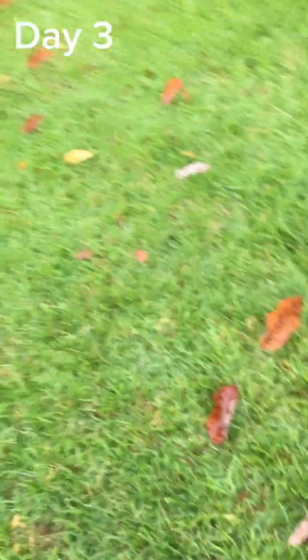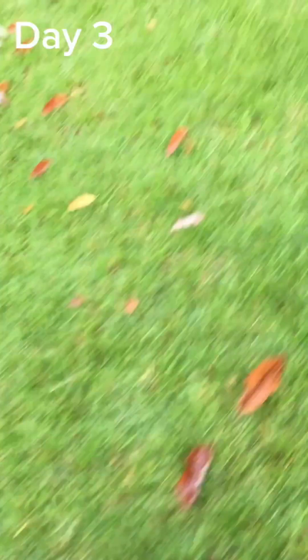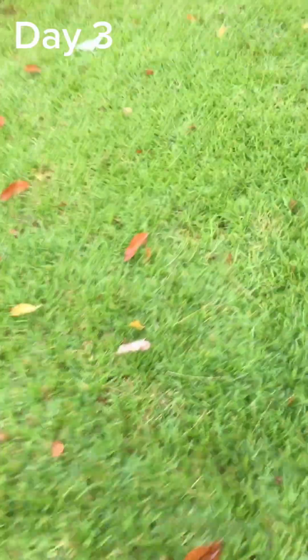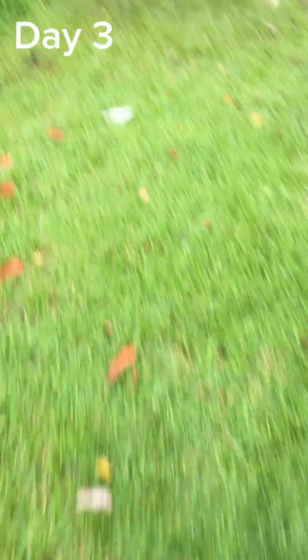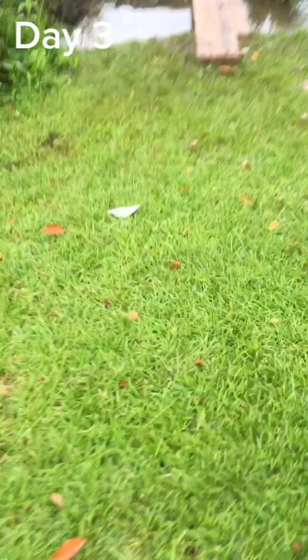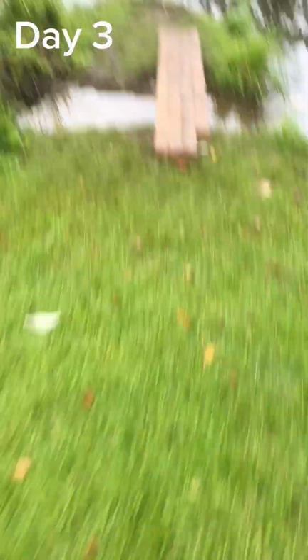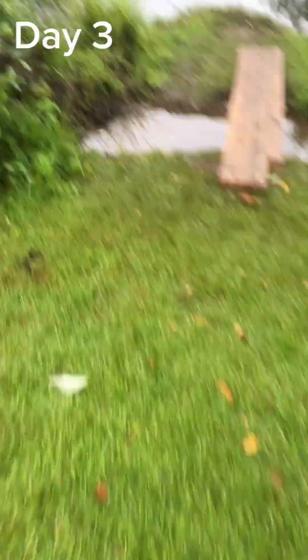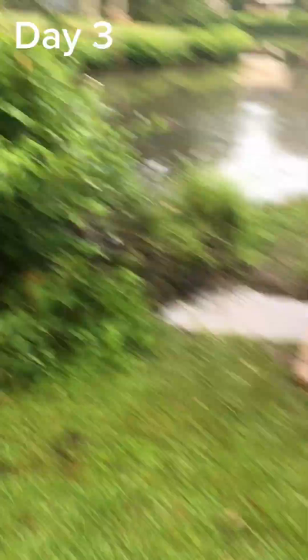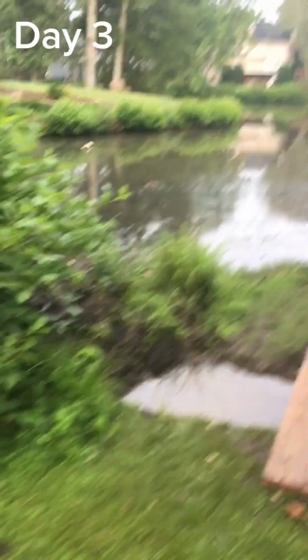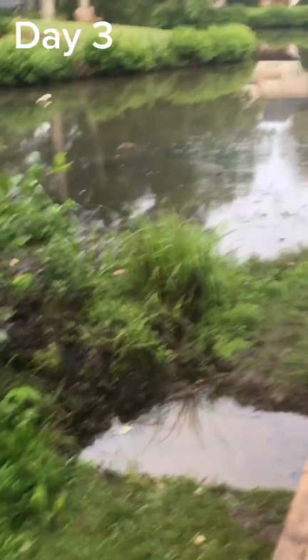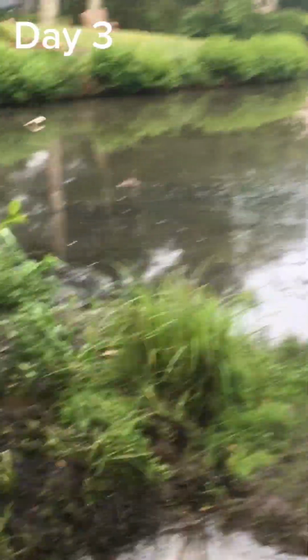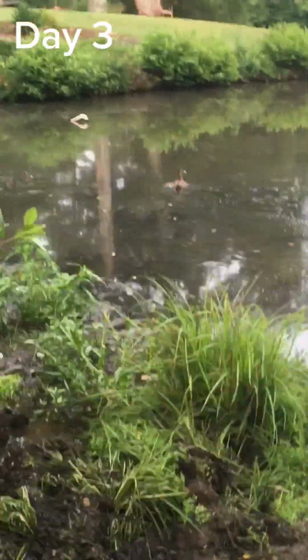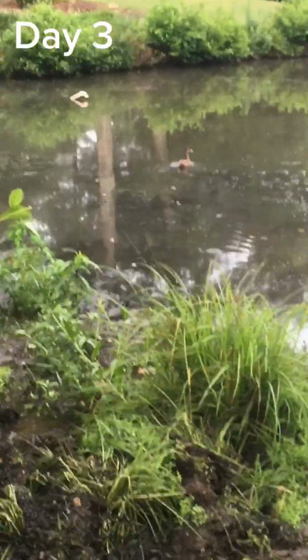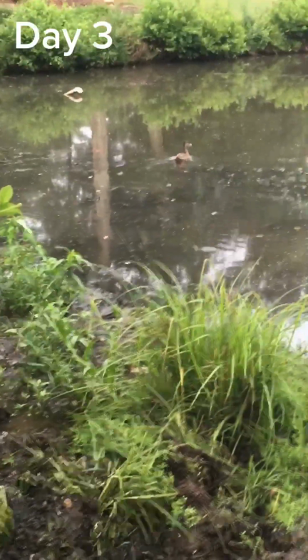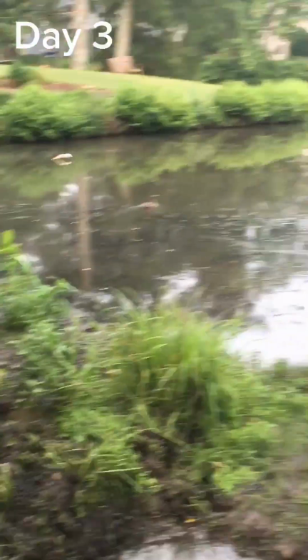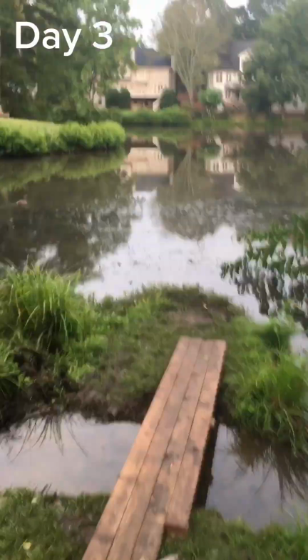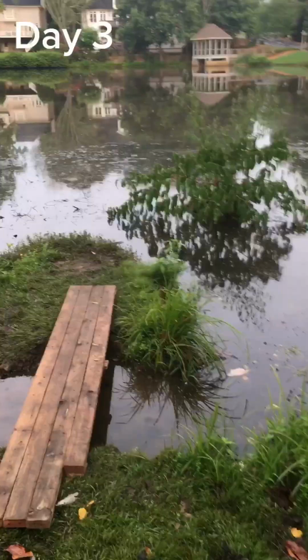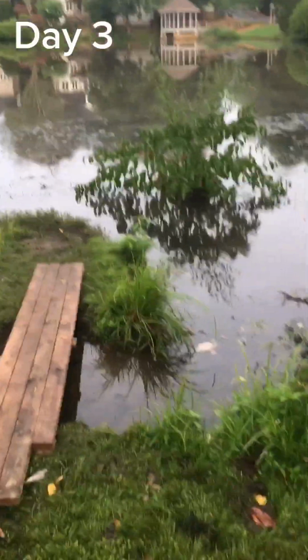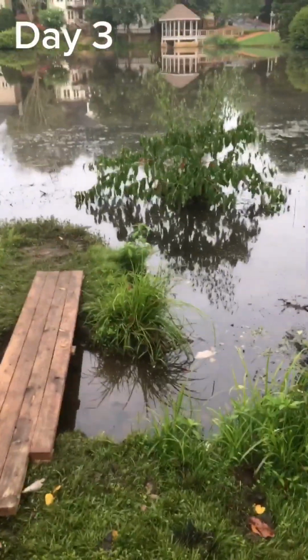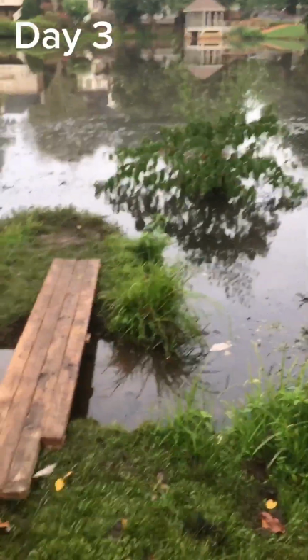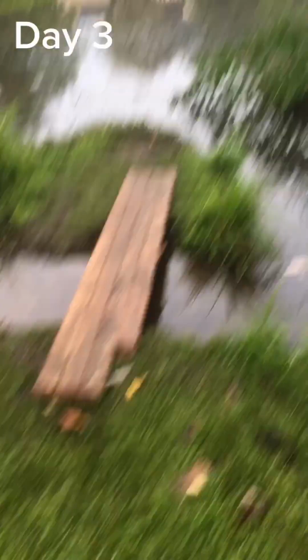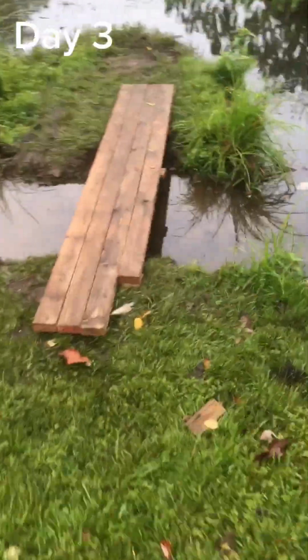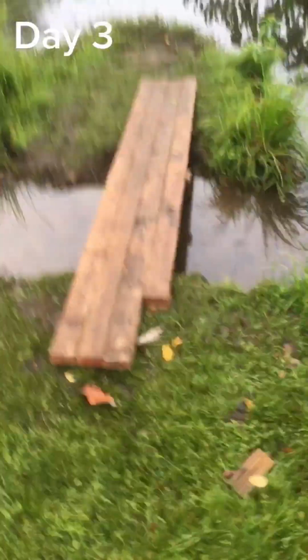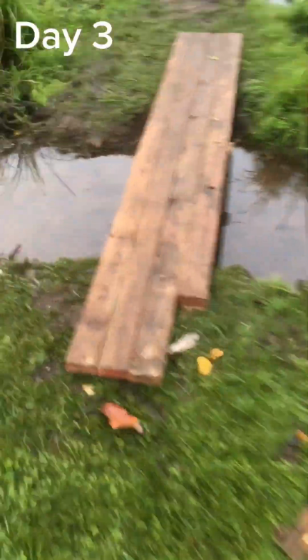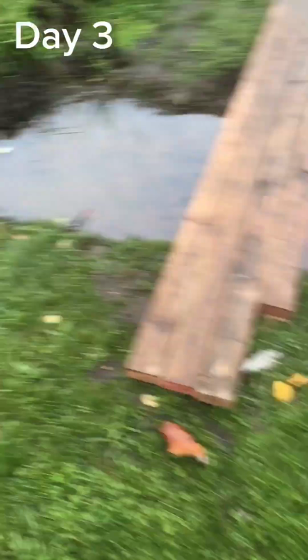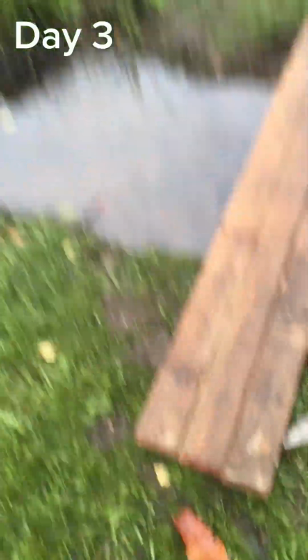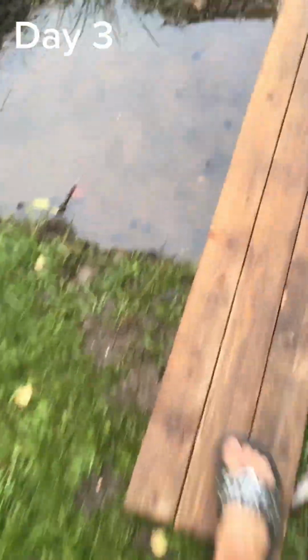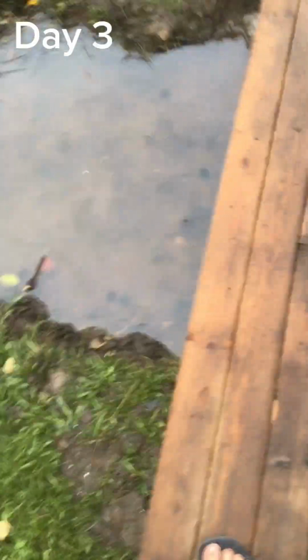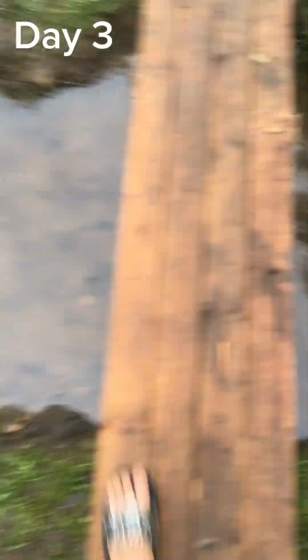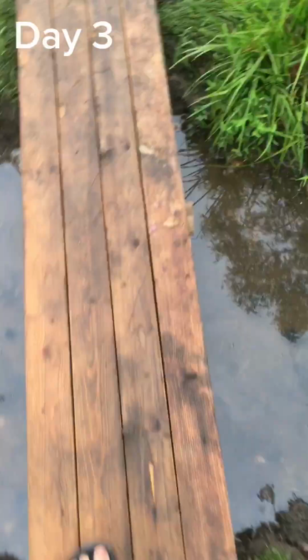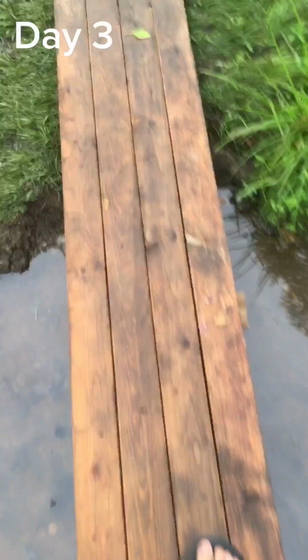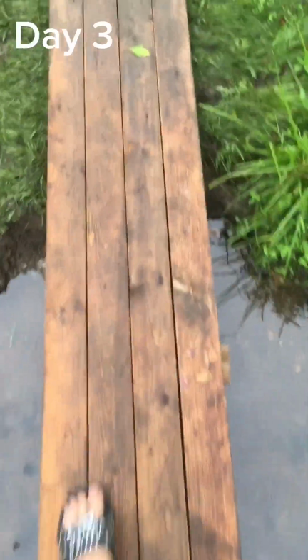Guys, it's early morning, day three. Look who was just under the tree that we made — perfect, just how we wanted it. But yeah, we're out and we're going to get to working on it later.